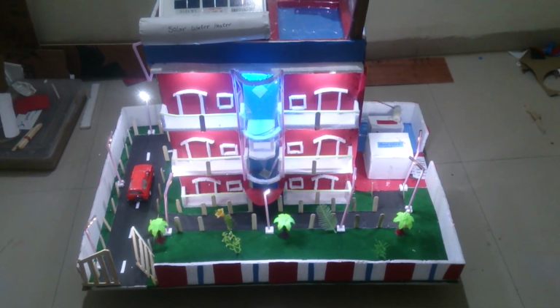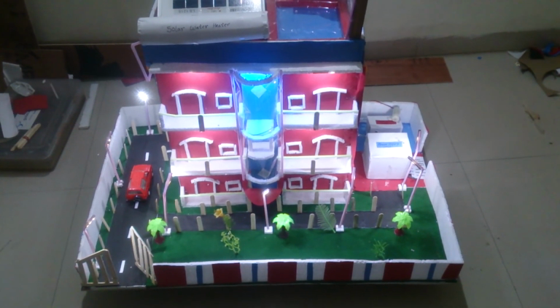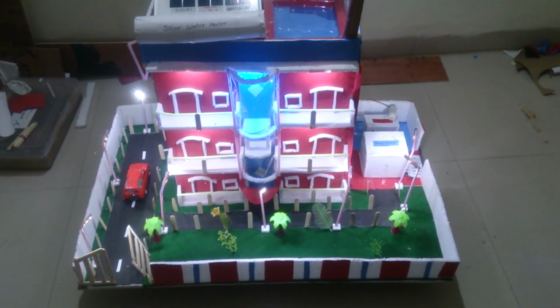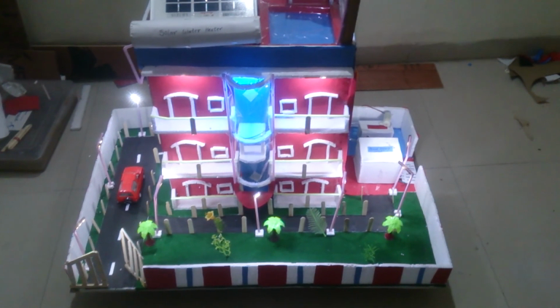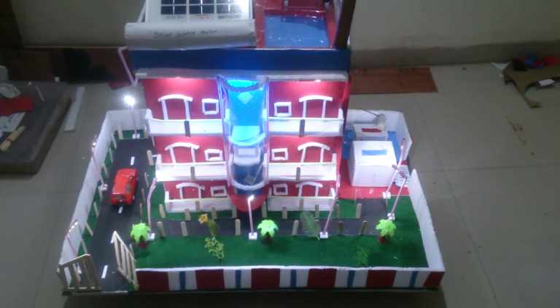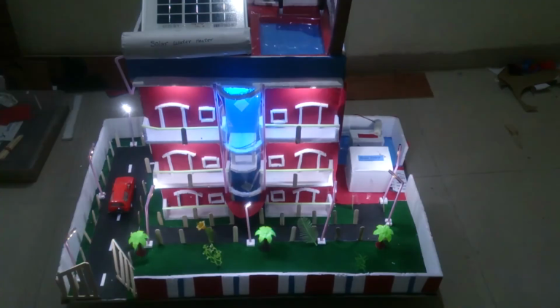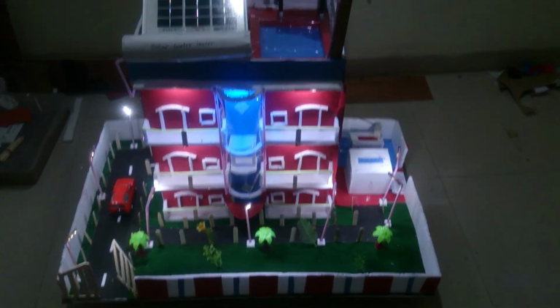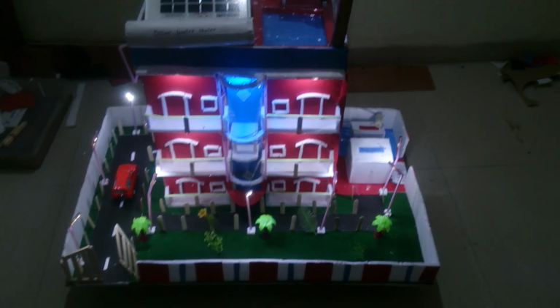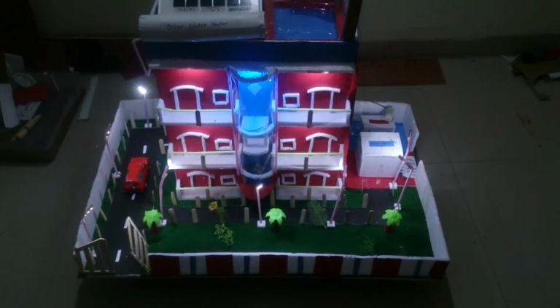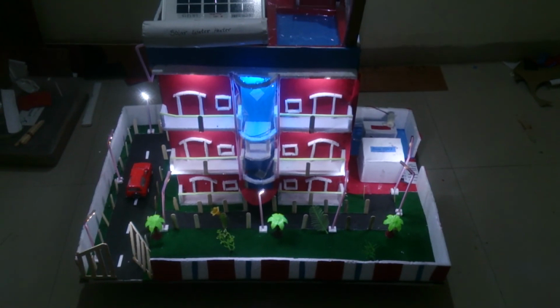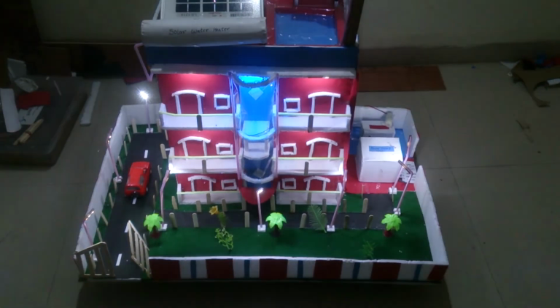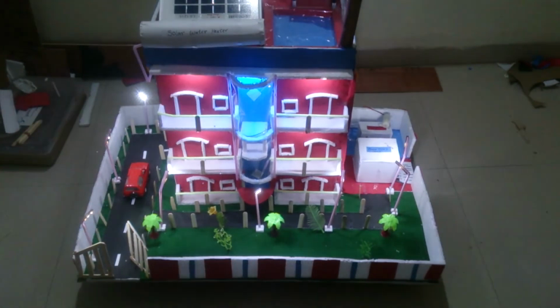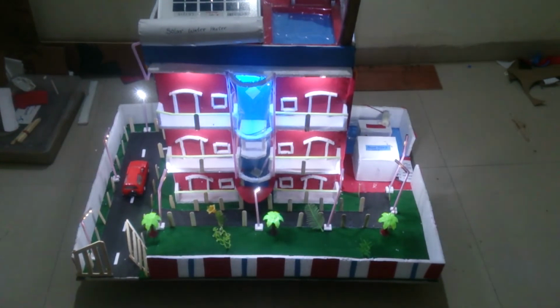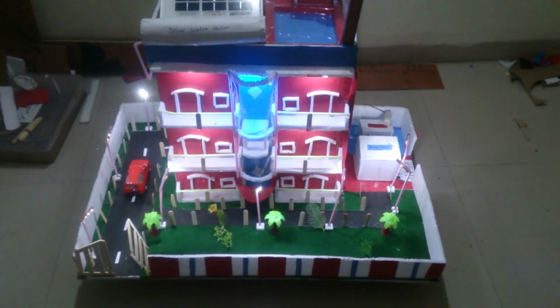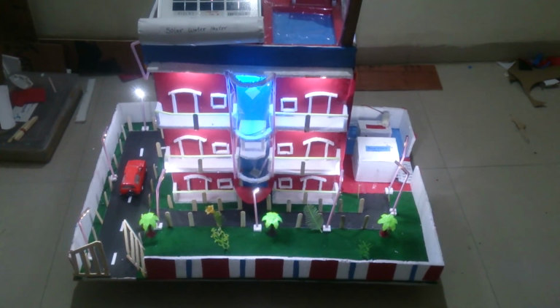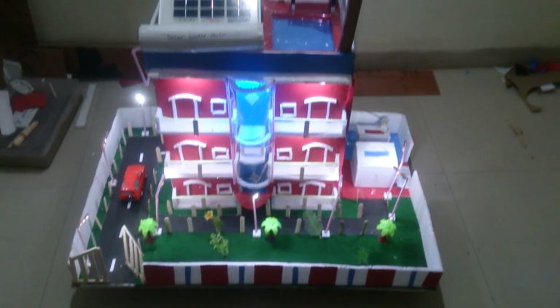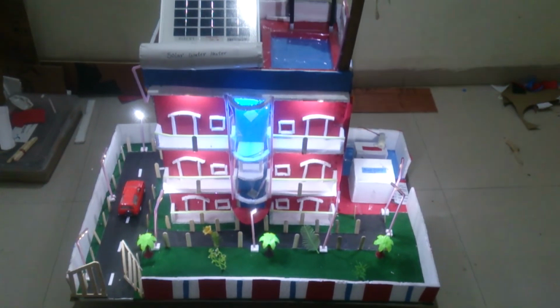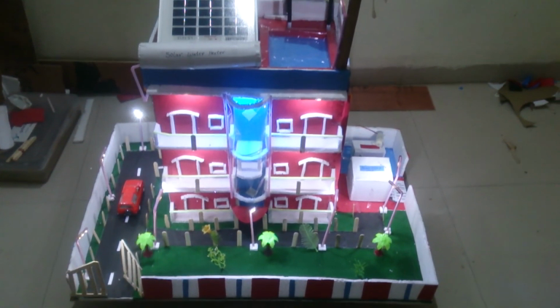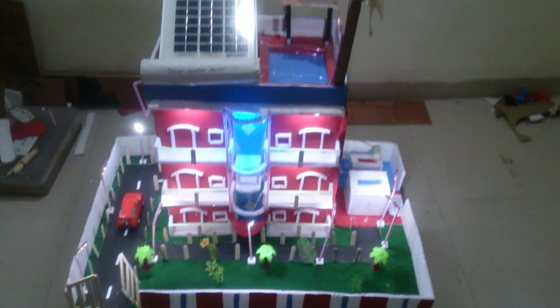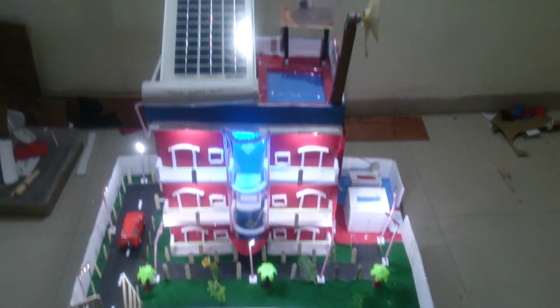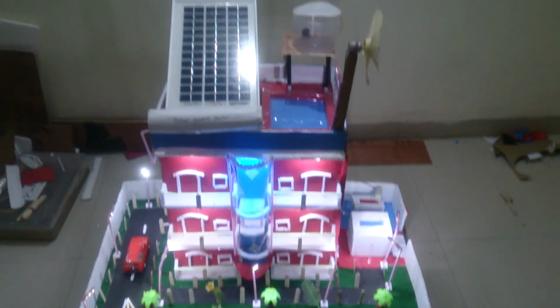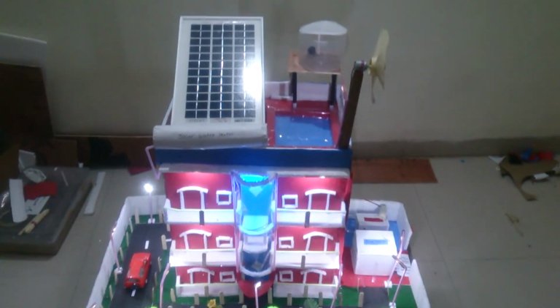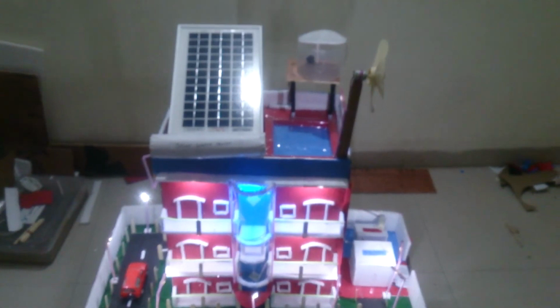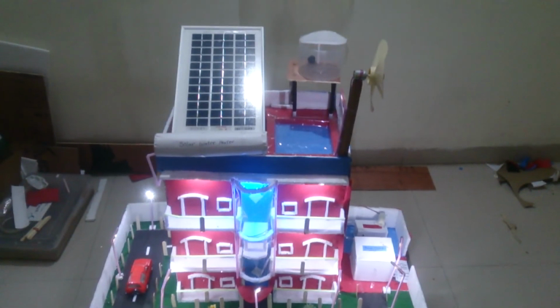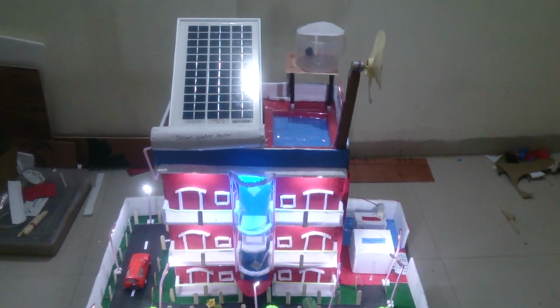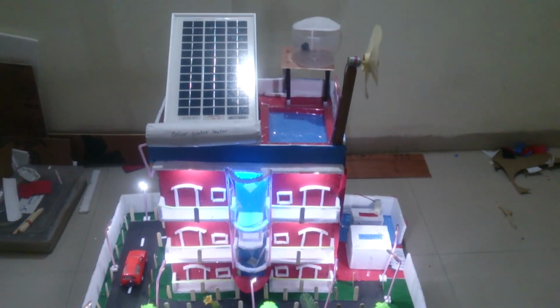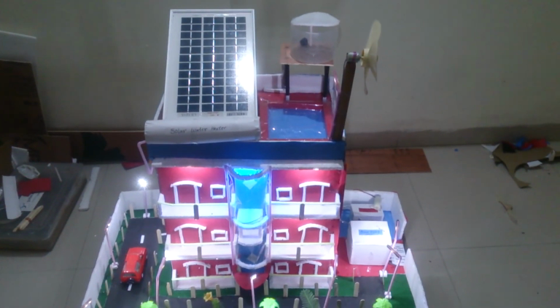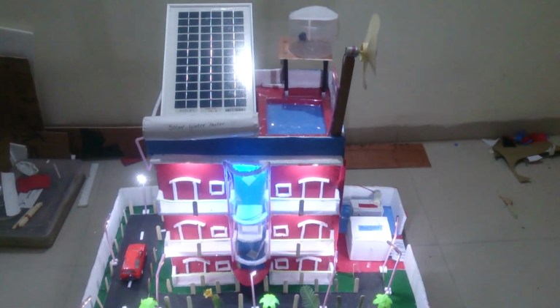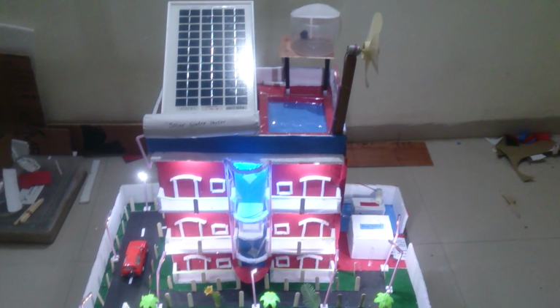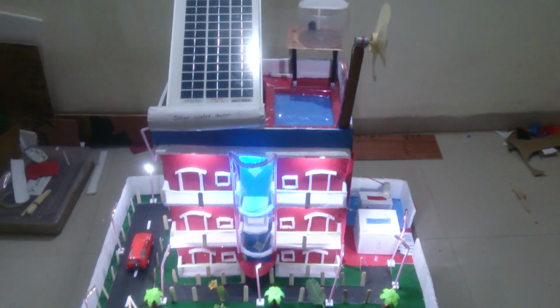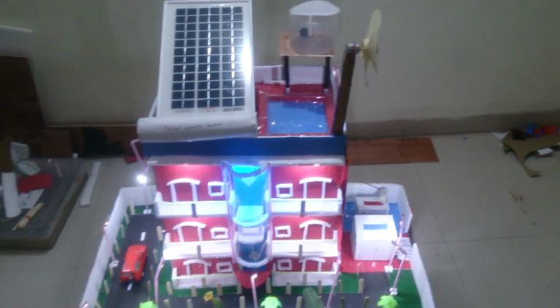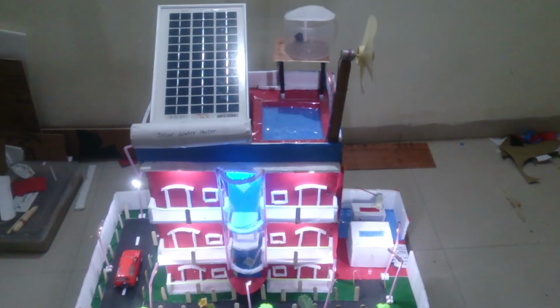Hi guys, this is the project of a green building. The whole building will run on natural sources. Let's see.